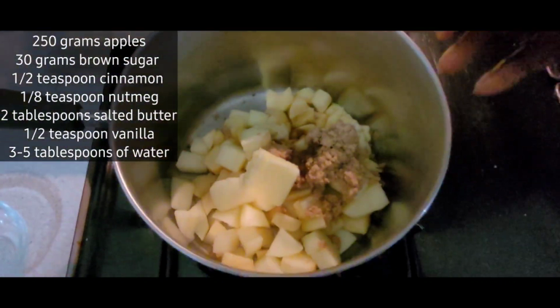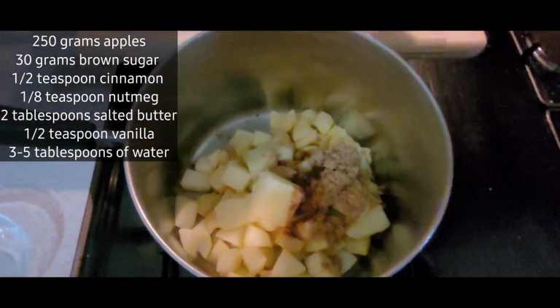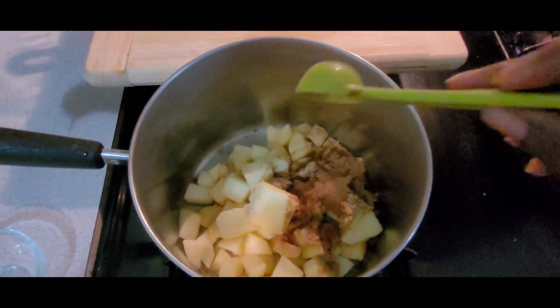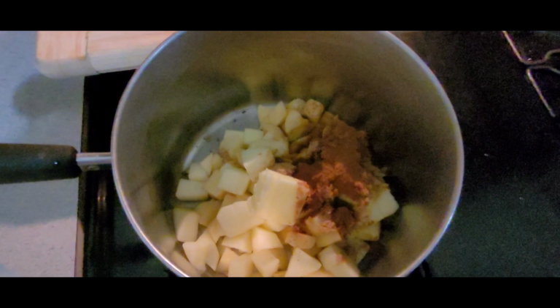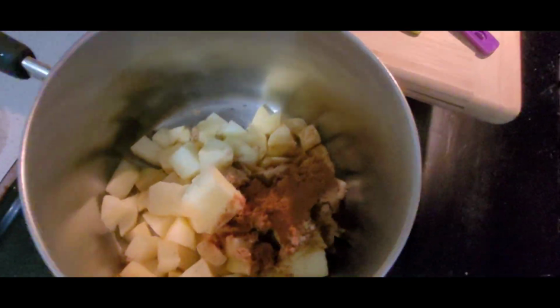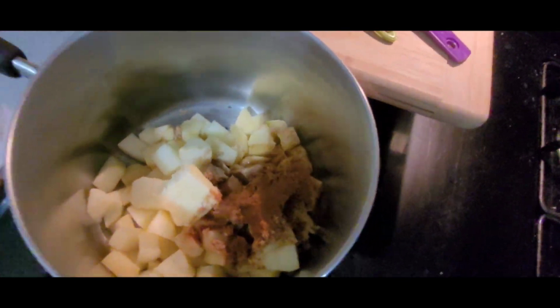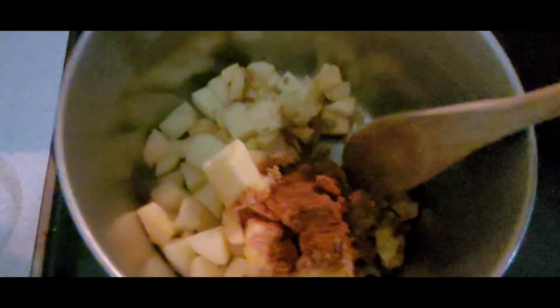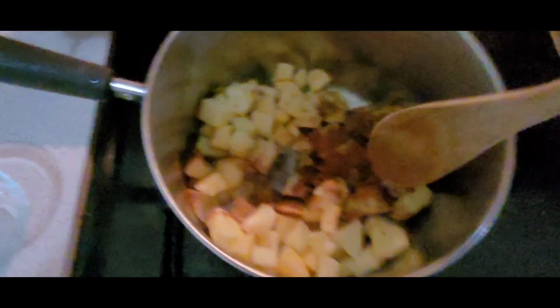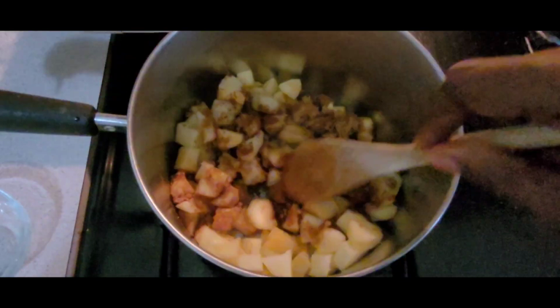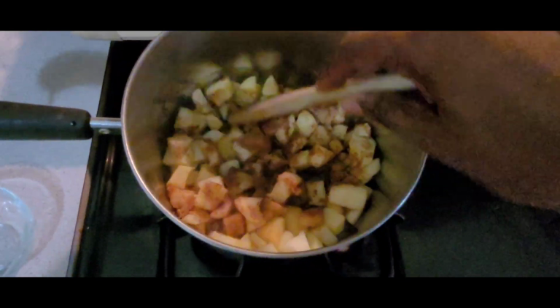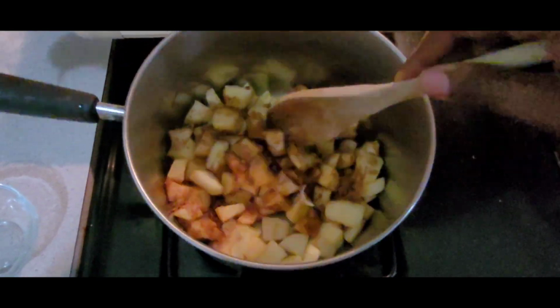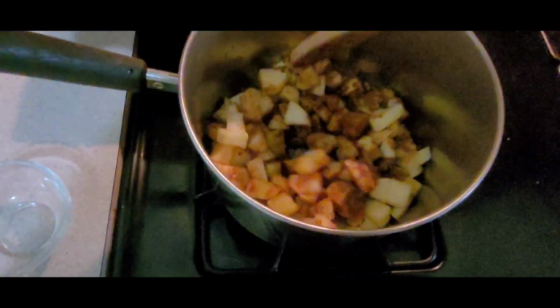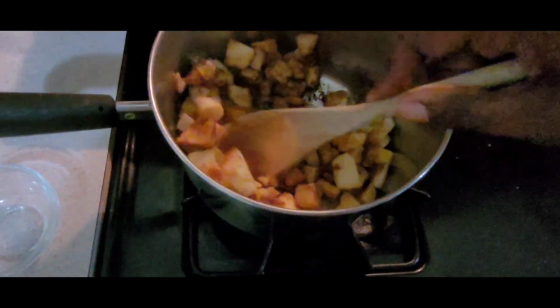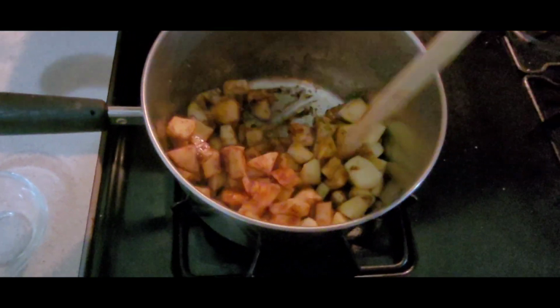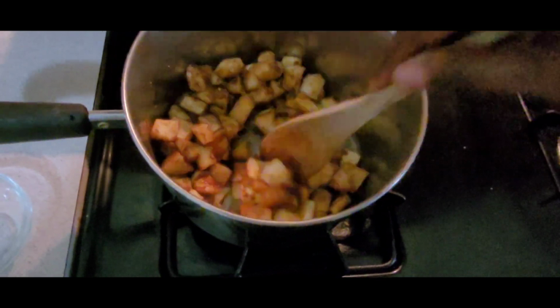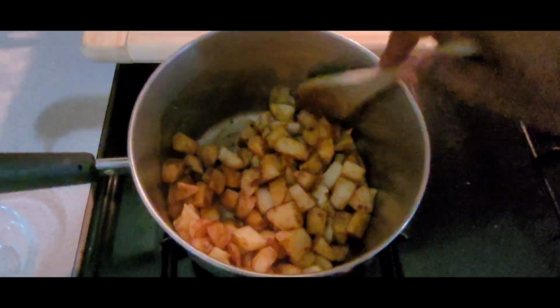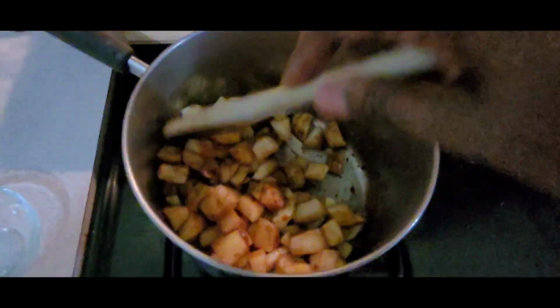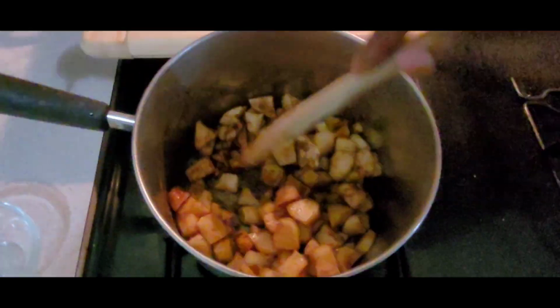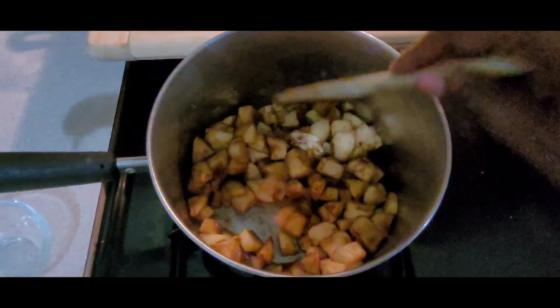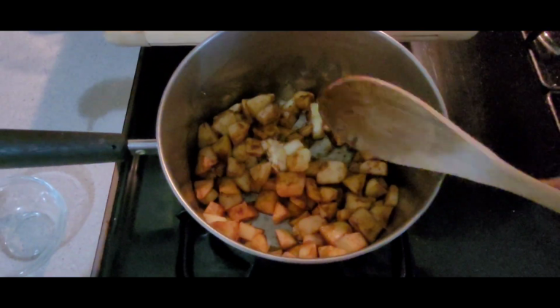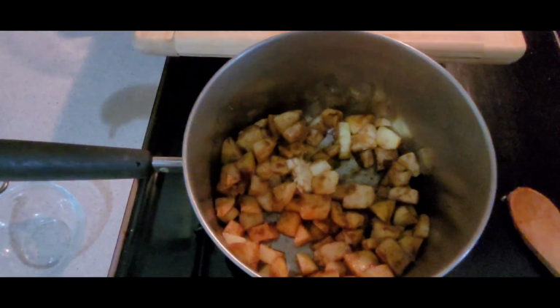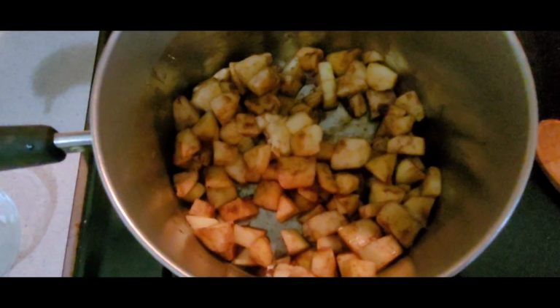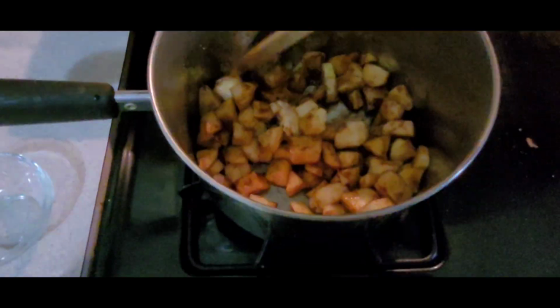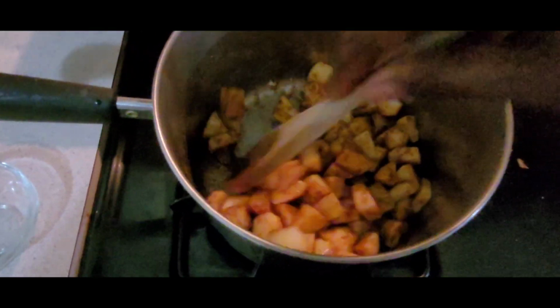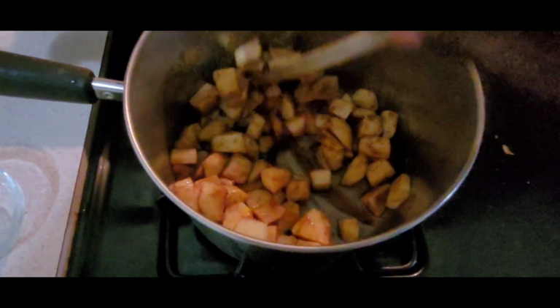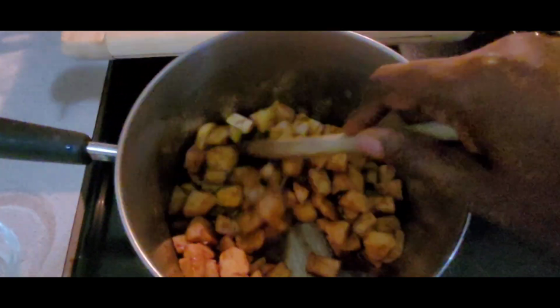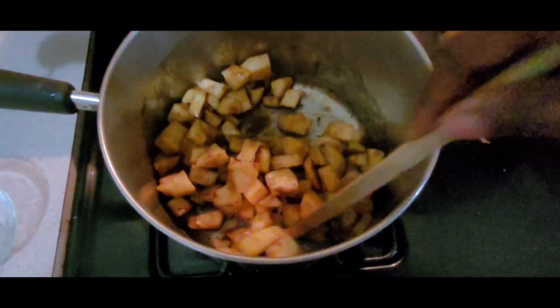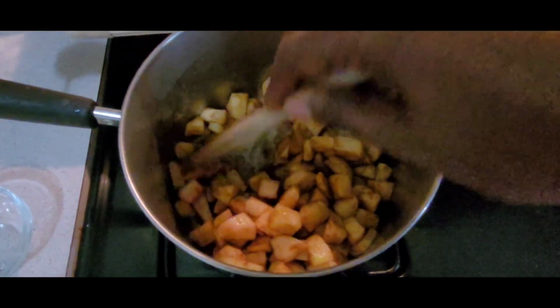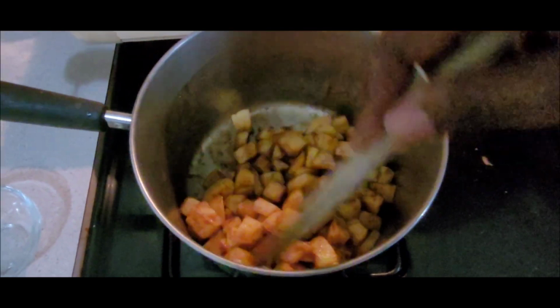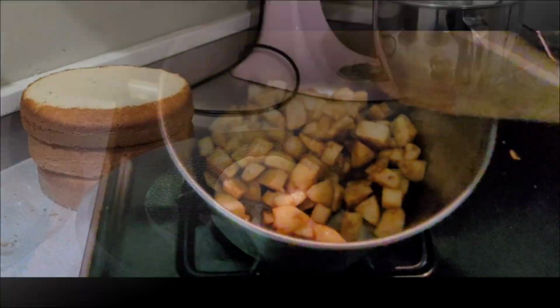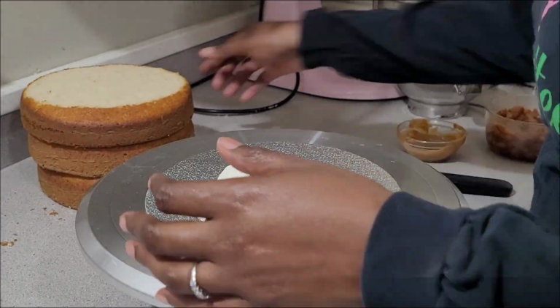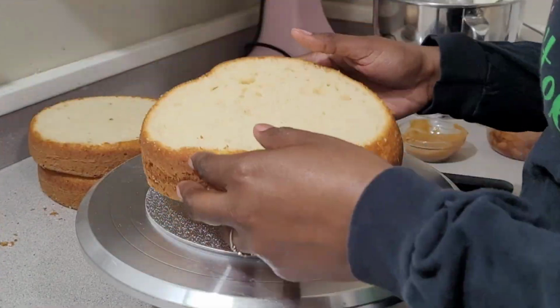It was just on the 11th, so 11 on 11. I just cooked my apples for about 30 minutes, or until they were tender. I did put the ingredients that I used, so once I did that it was time to start decorating the cake.